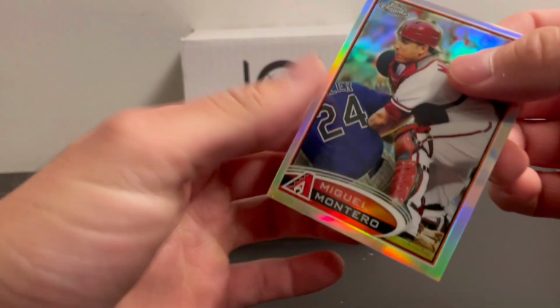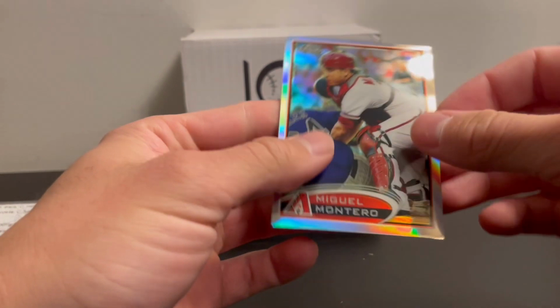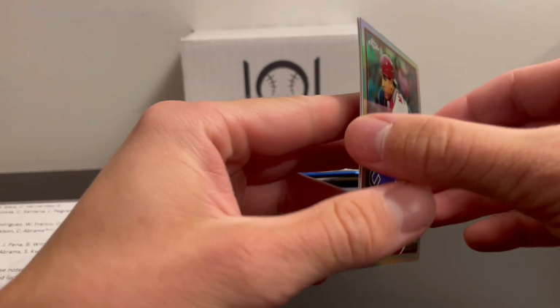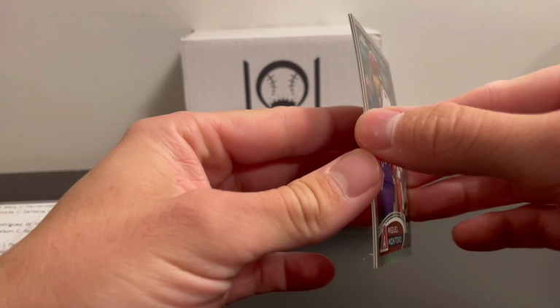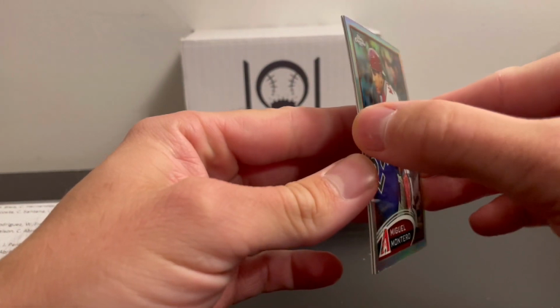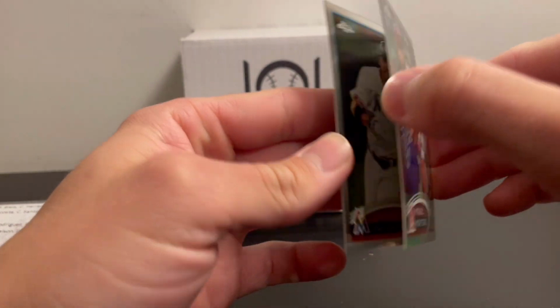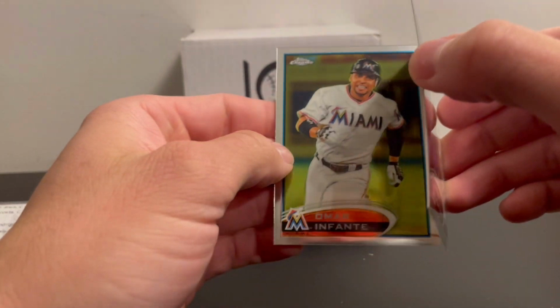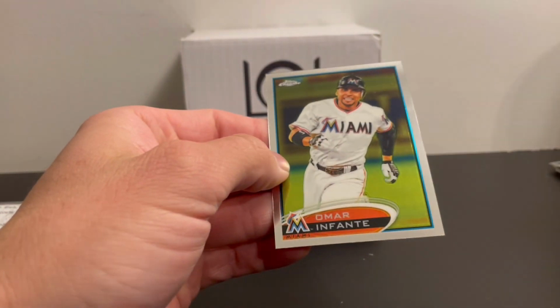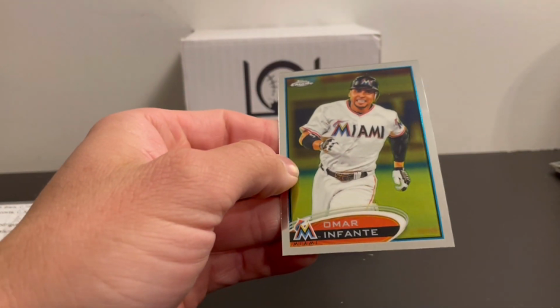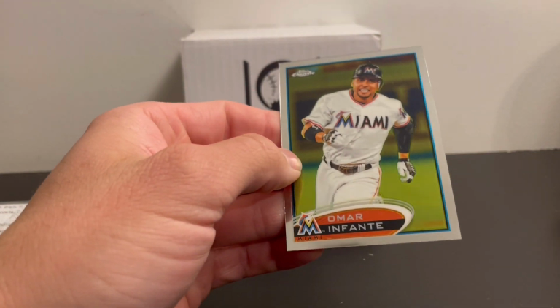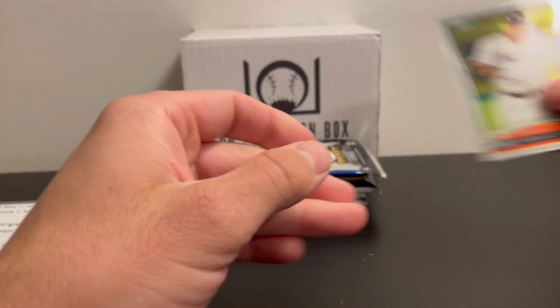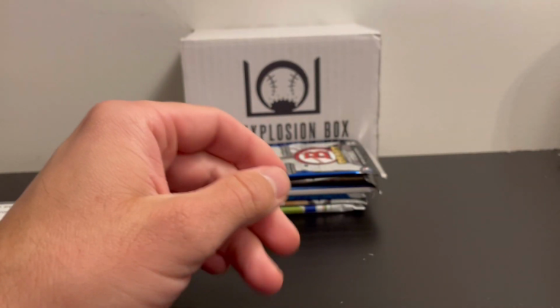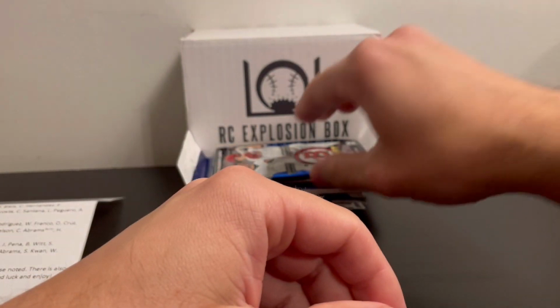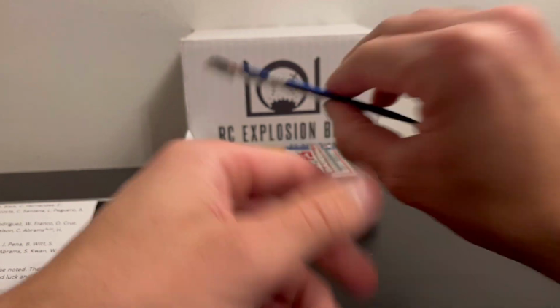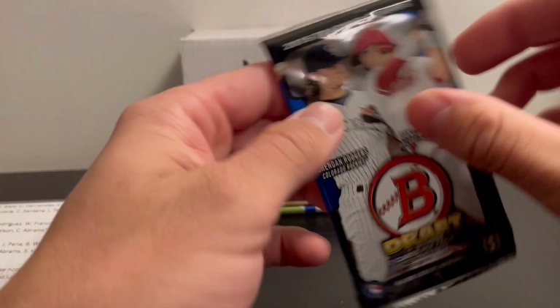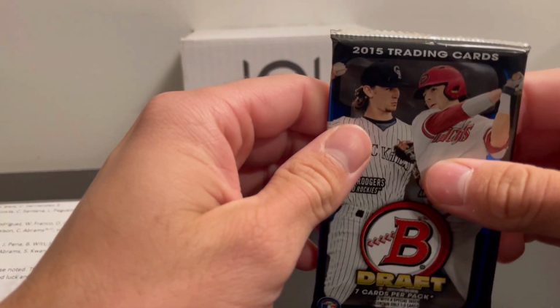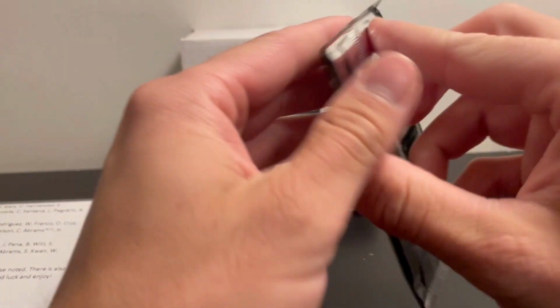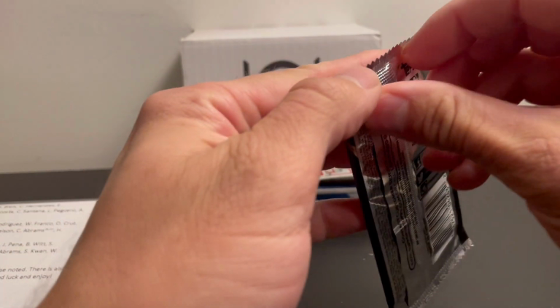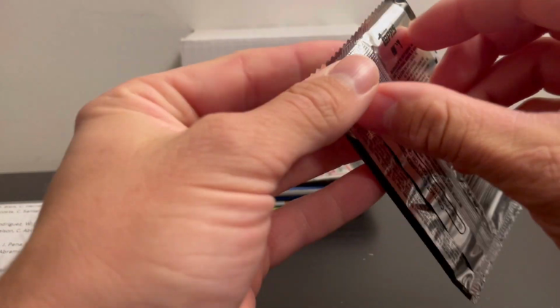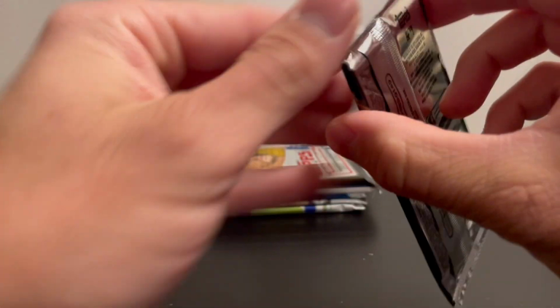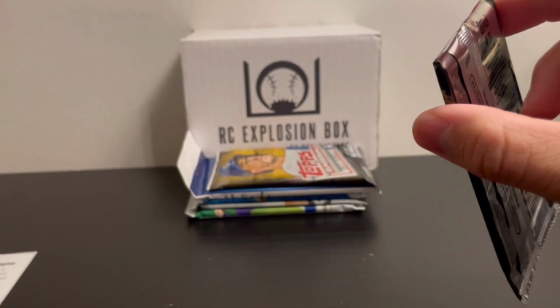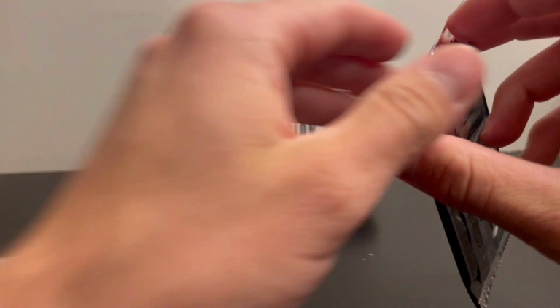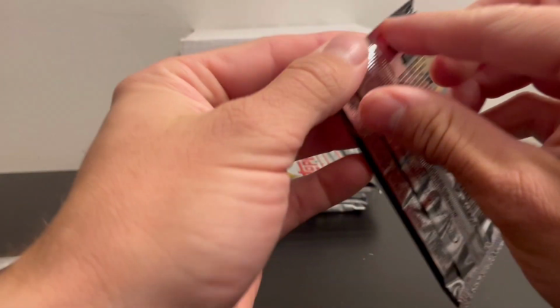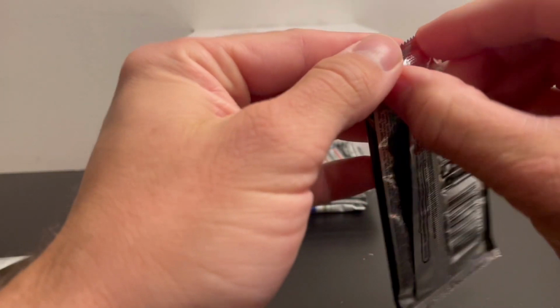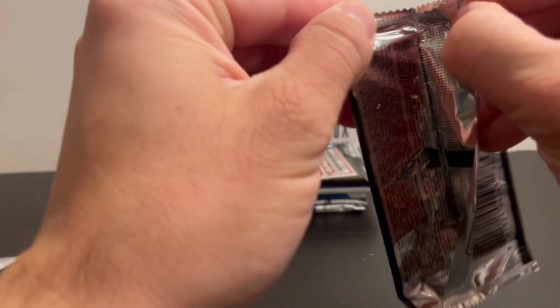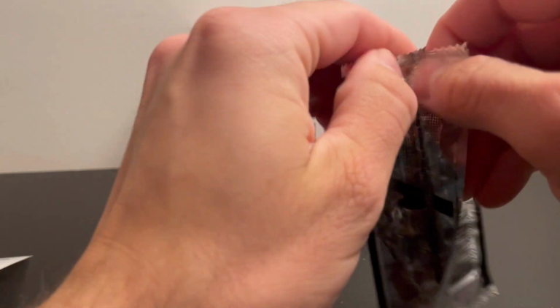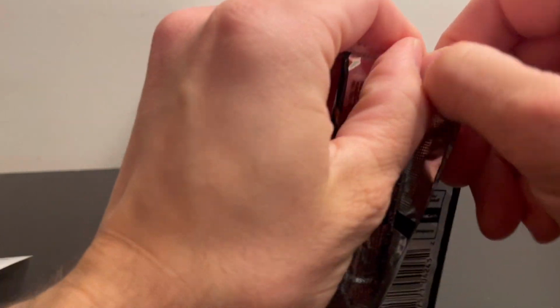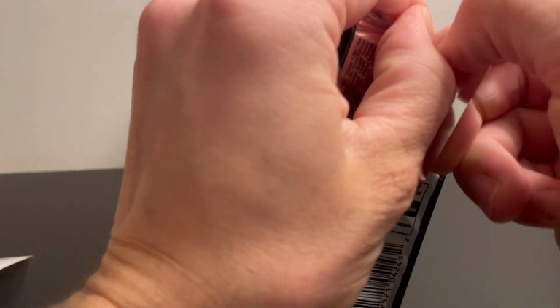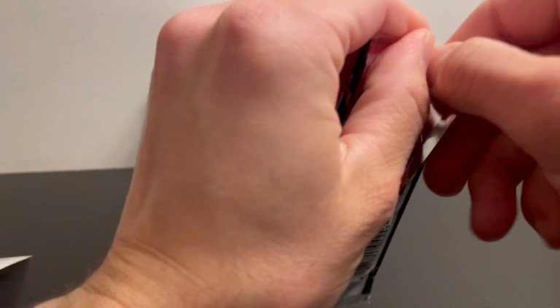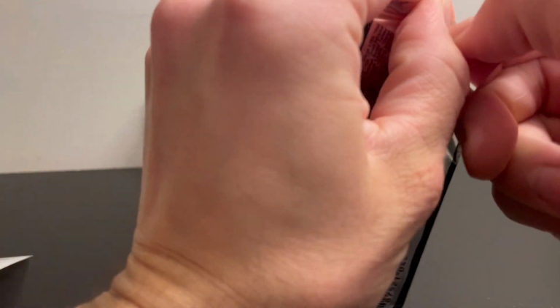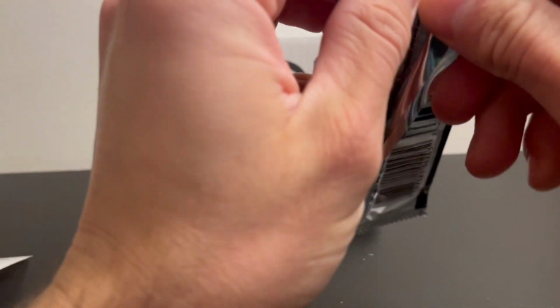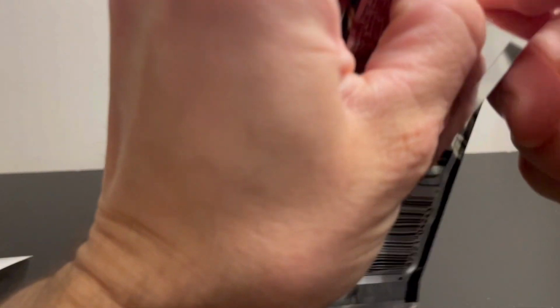2015 Bowman Draft: Austin O'Reilly, Kyle Tucker, Walker Buehler, and a Dan — three sports card.